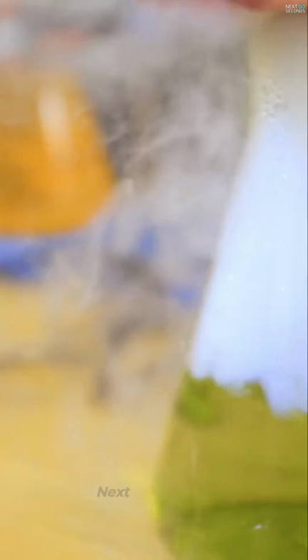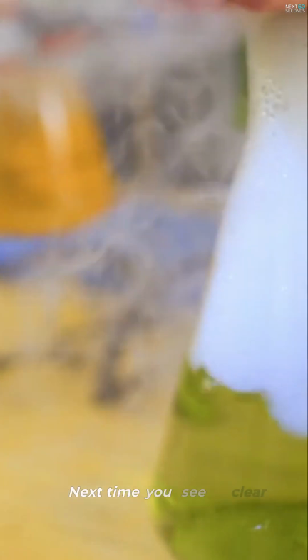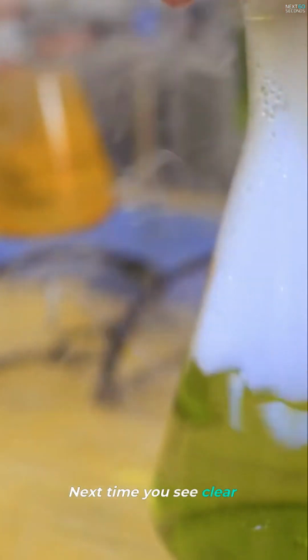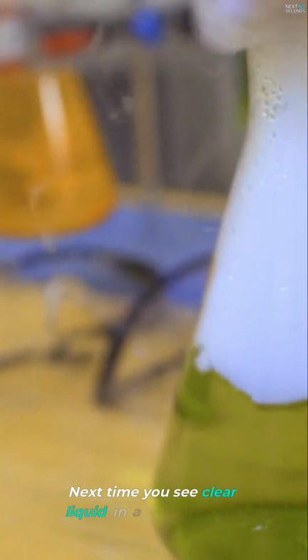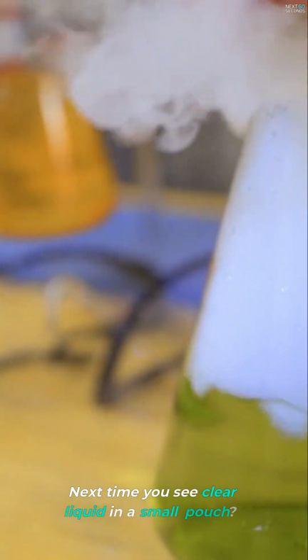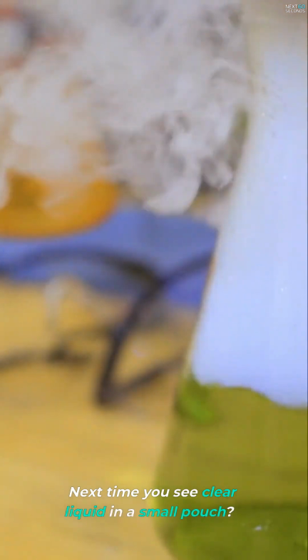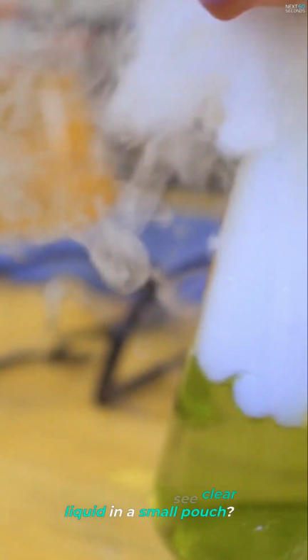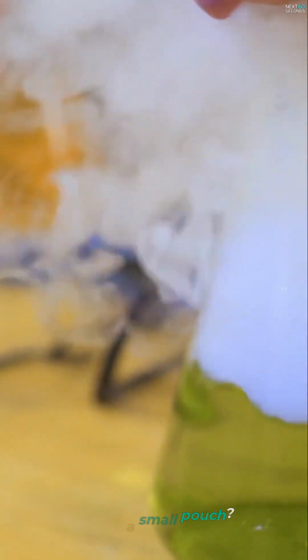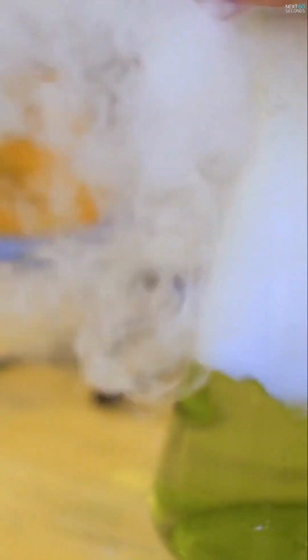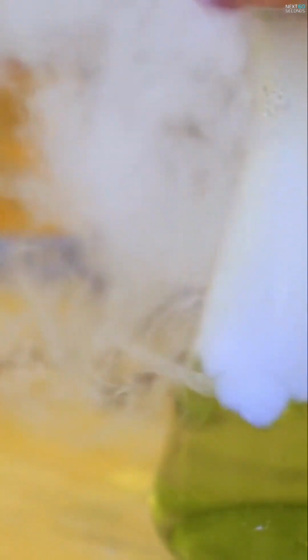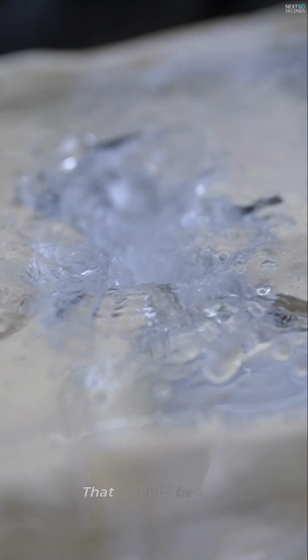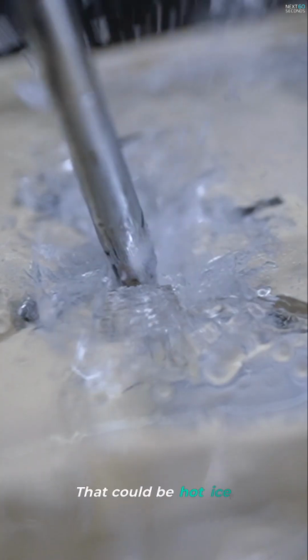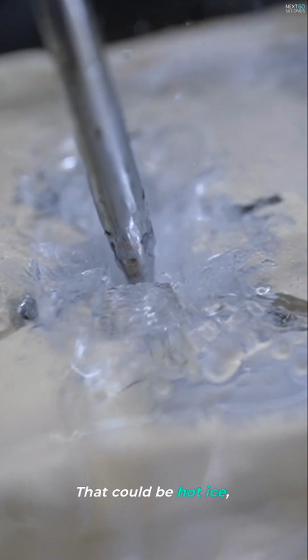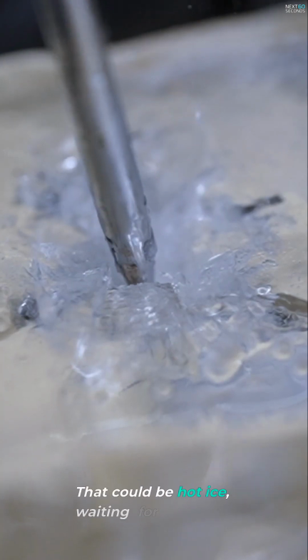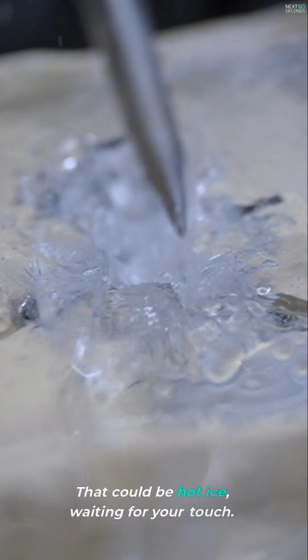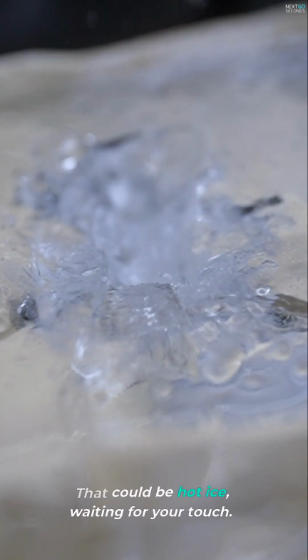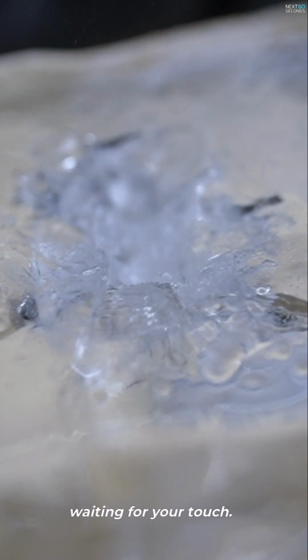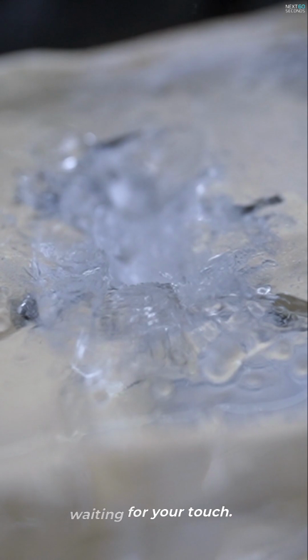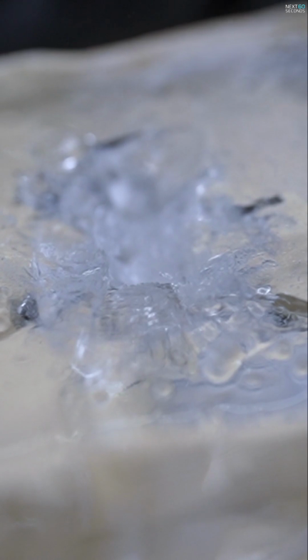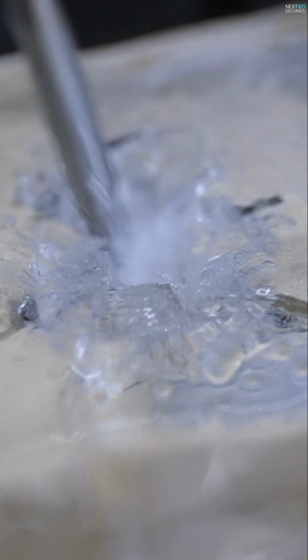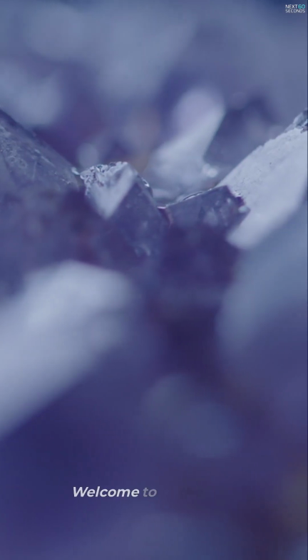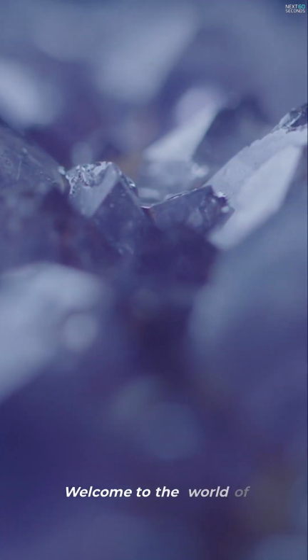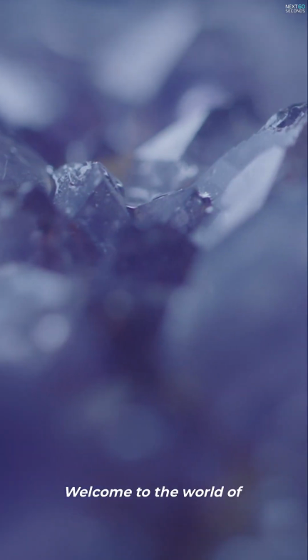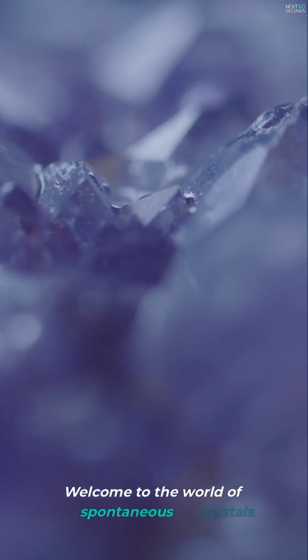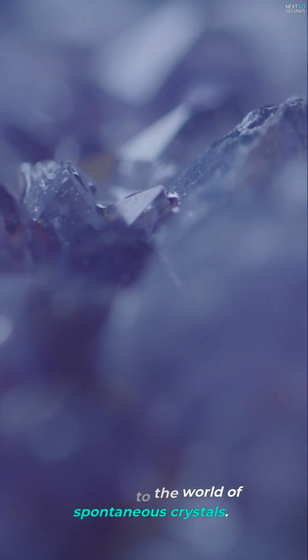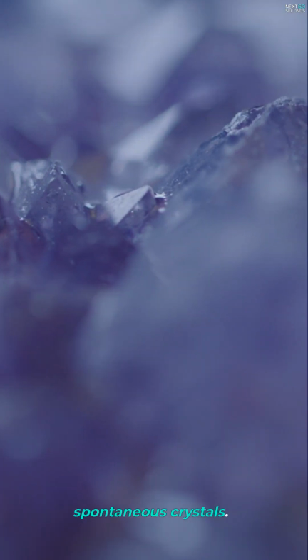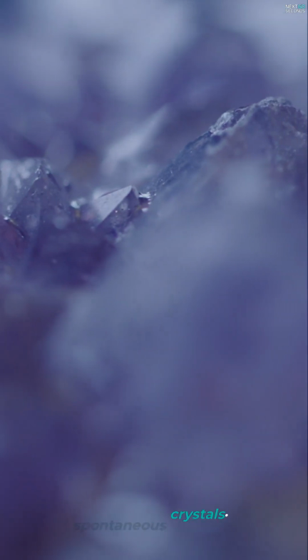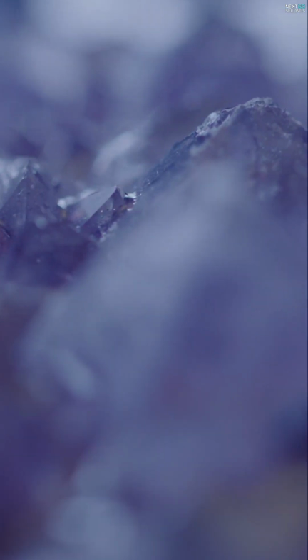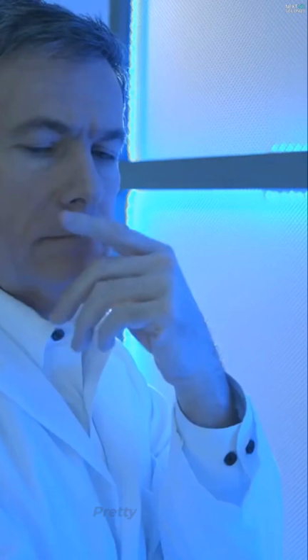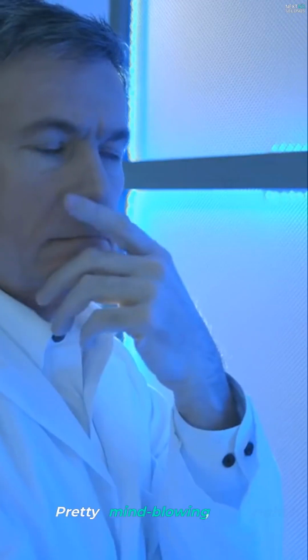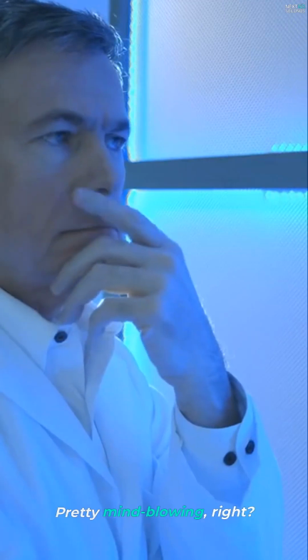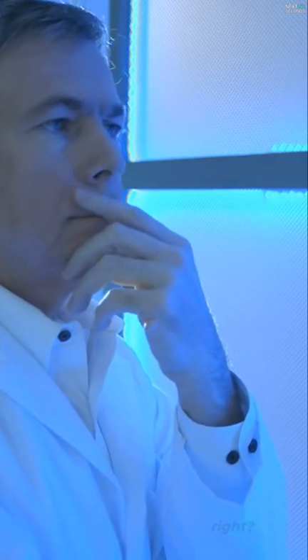Next time you see clear liquid in a small pouch, that could be hot ice waiting for your touch. Welcome to the world of spontaneous crystals. Pretty mind-blowing, right?